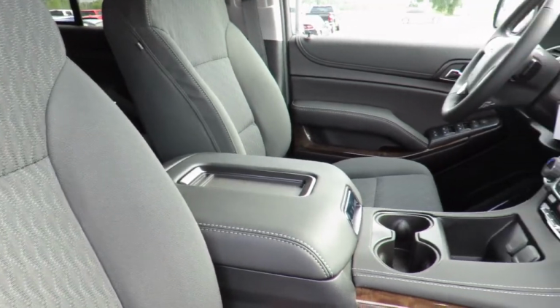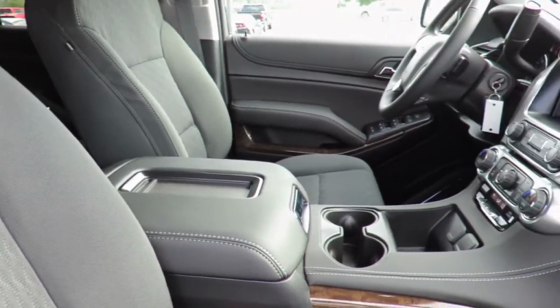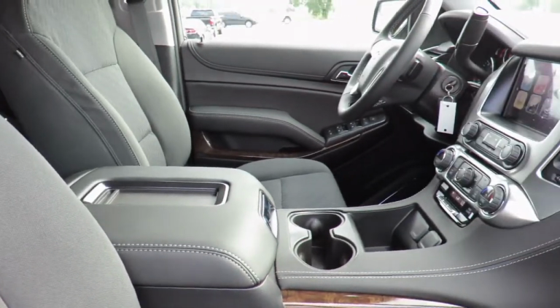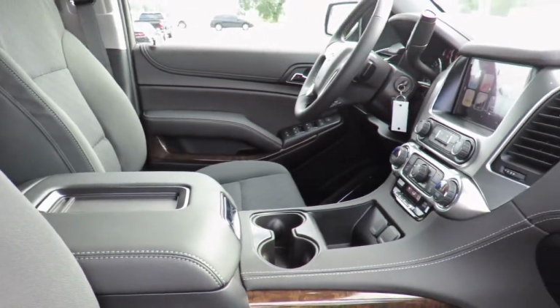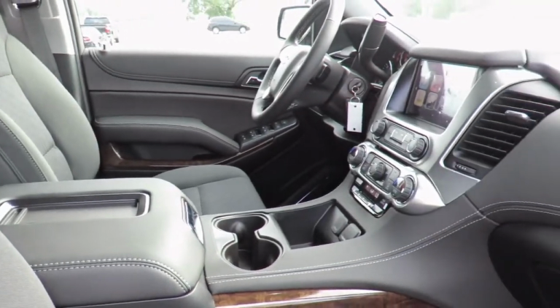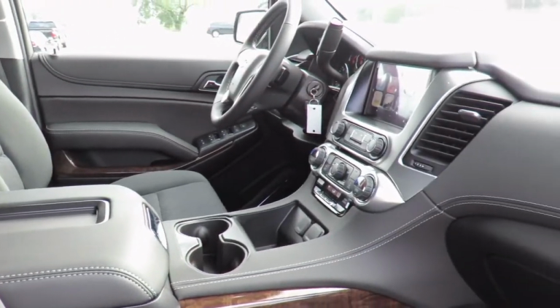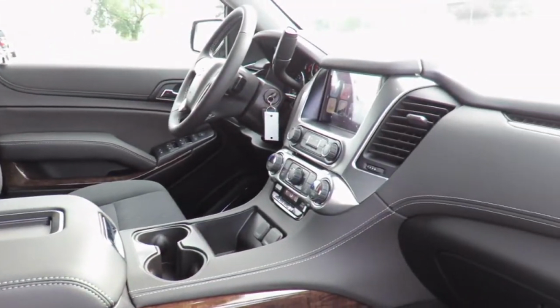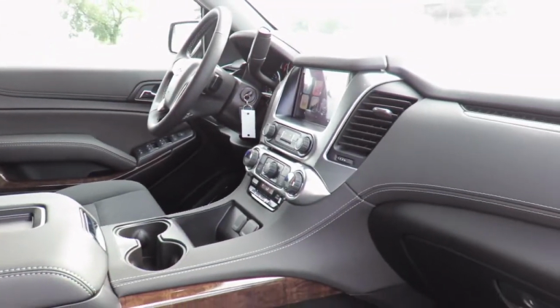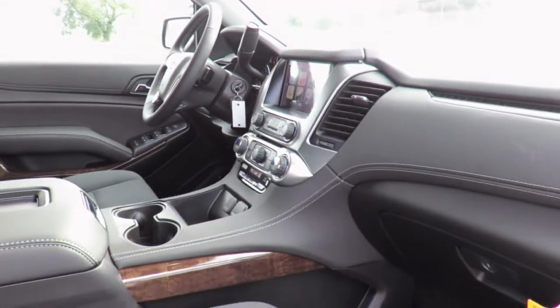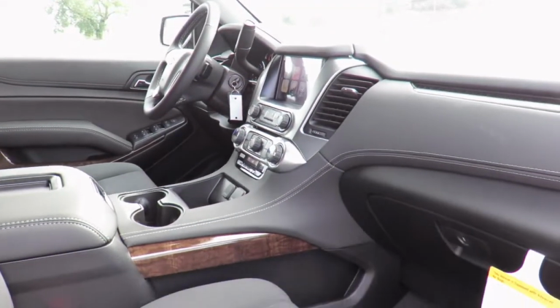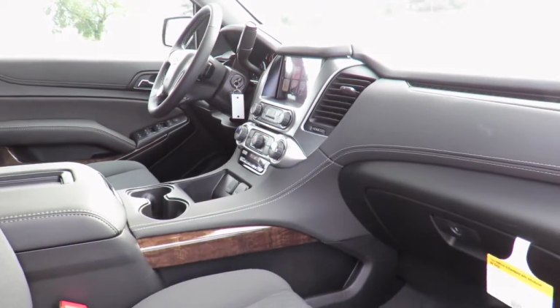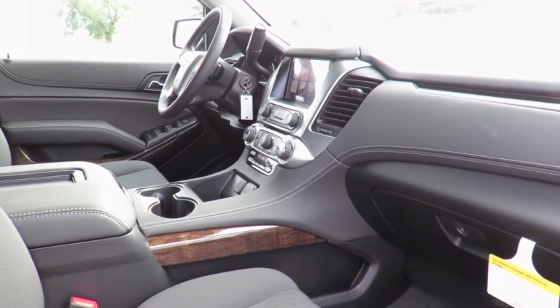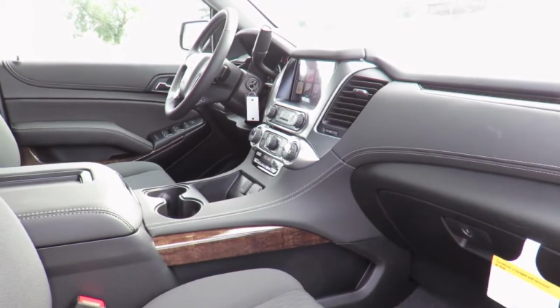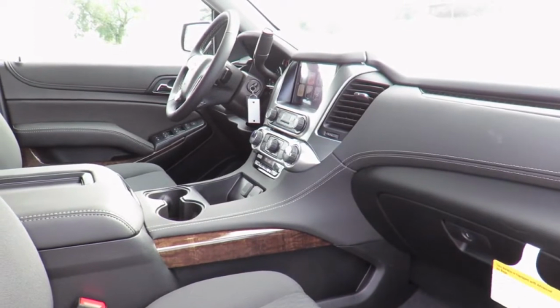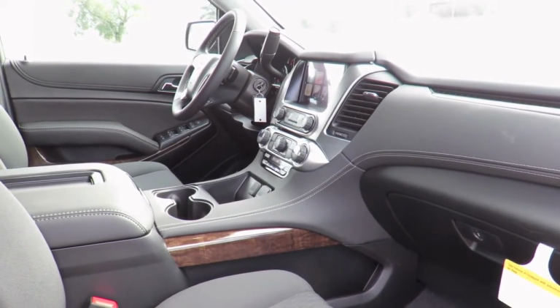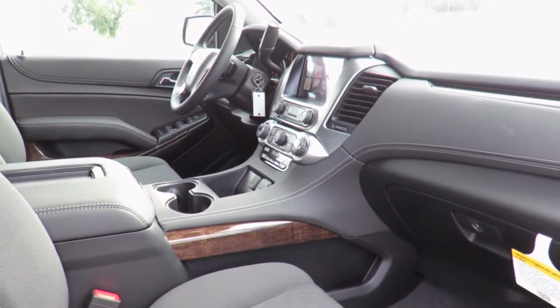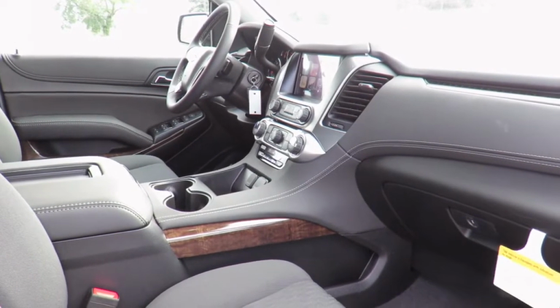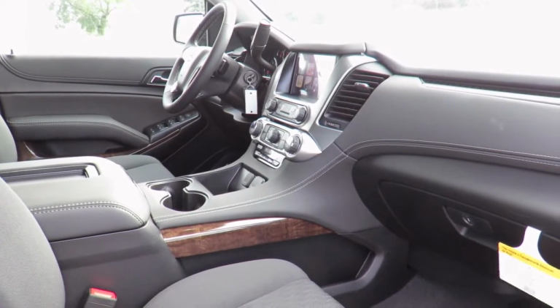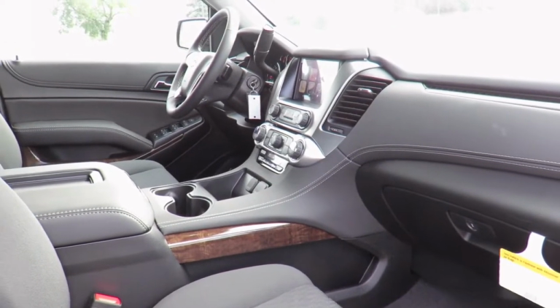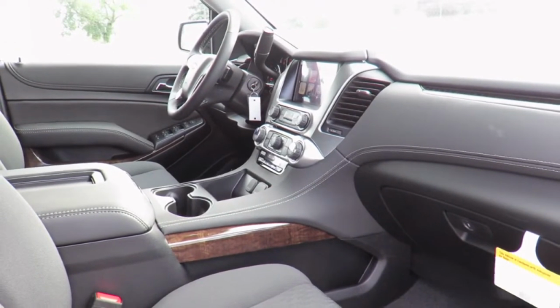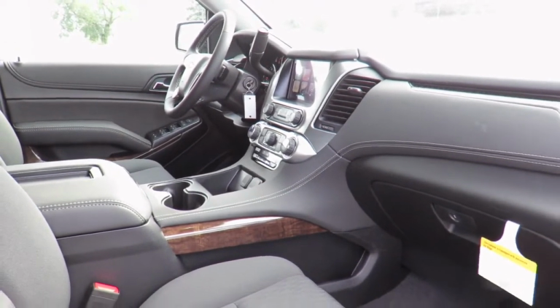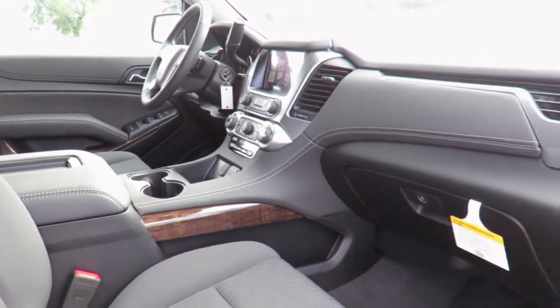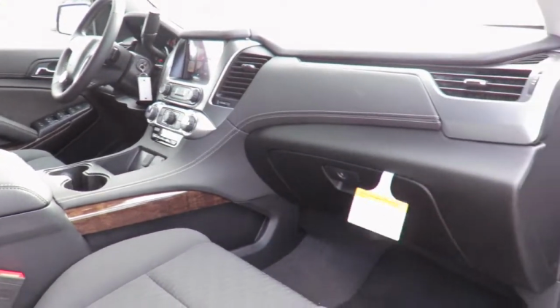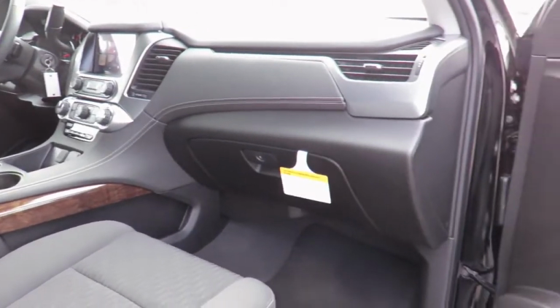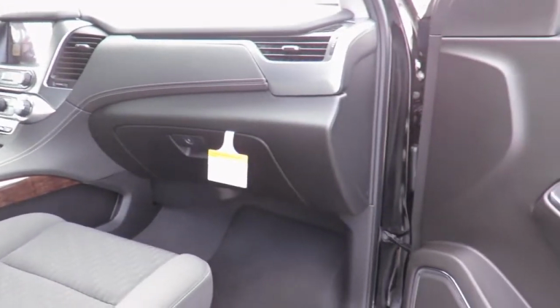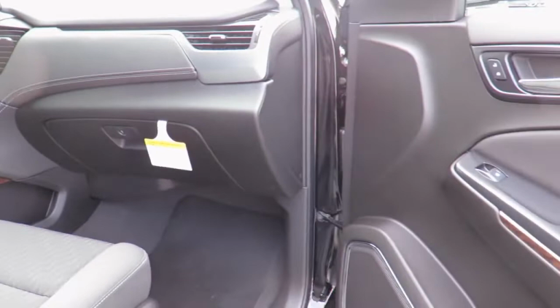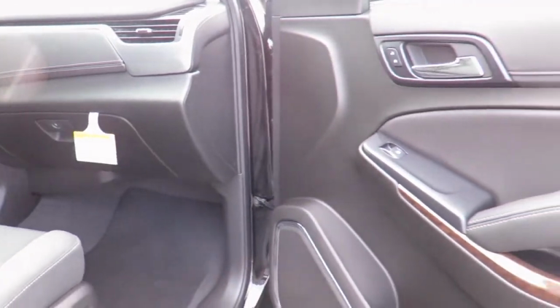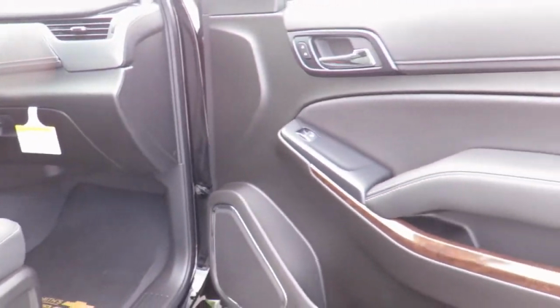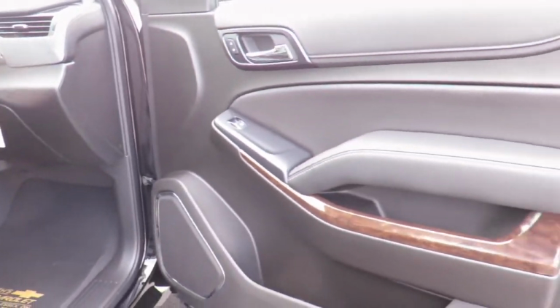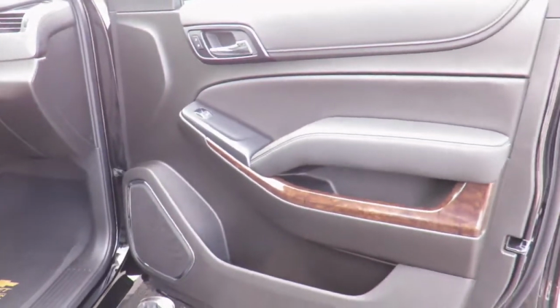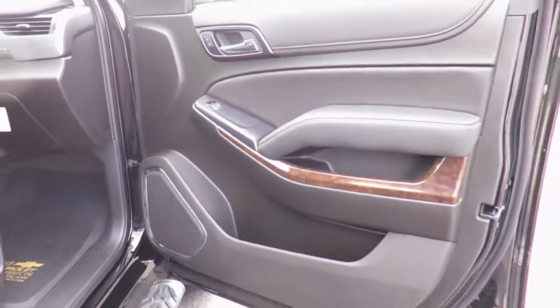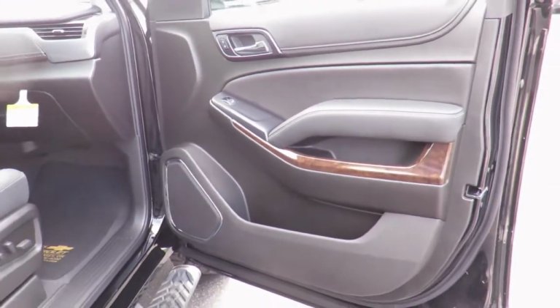Each Quick Loop service comes with a full vehicle interior vacuum, floor mat shampoo and a free car wash. We also have service loaner vehicles available to you if needed, or feel comfortable in our customer lounge with free refreshments.